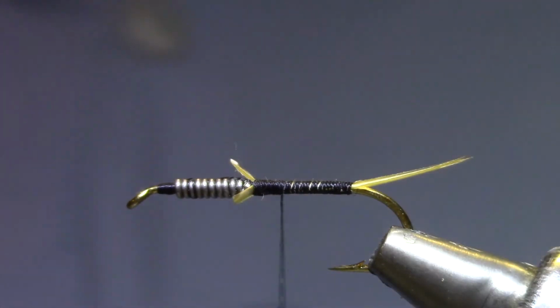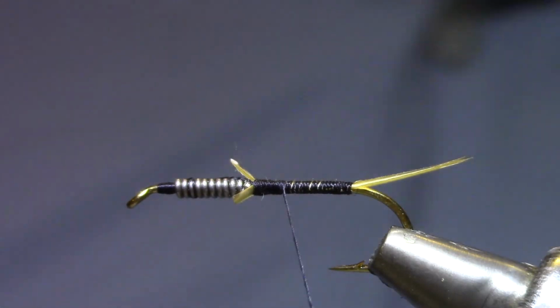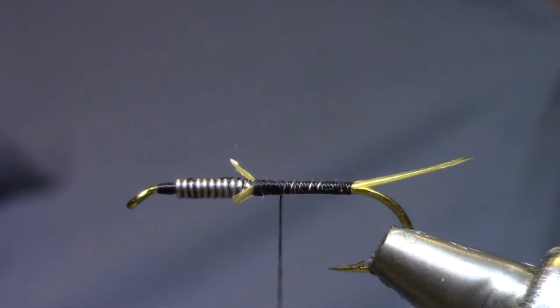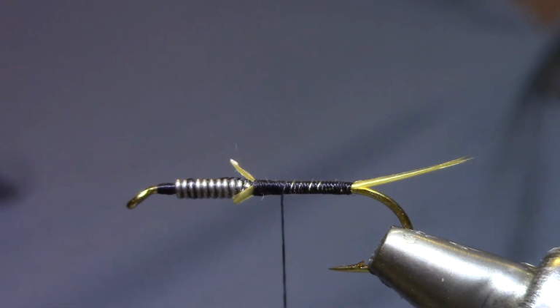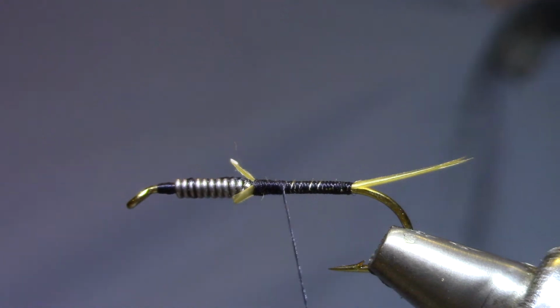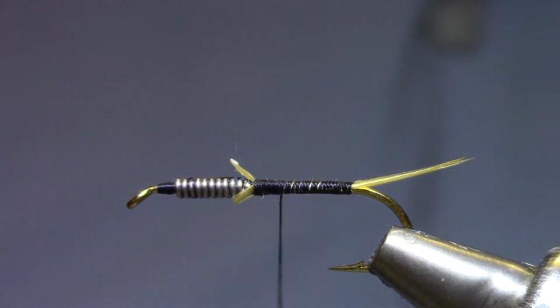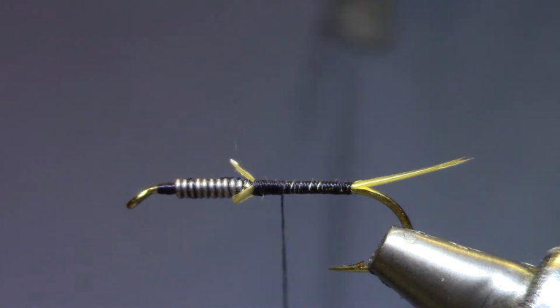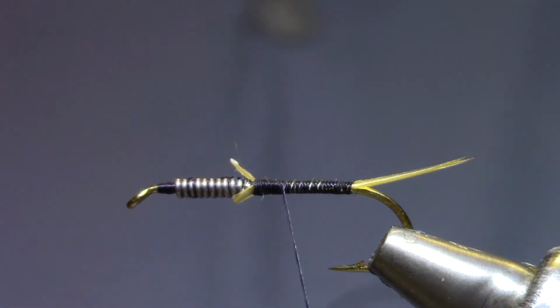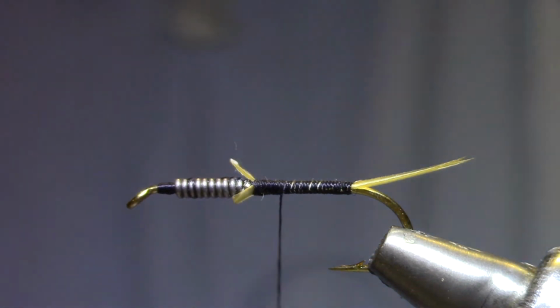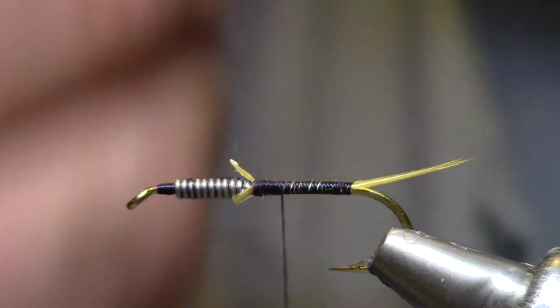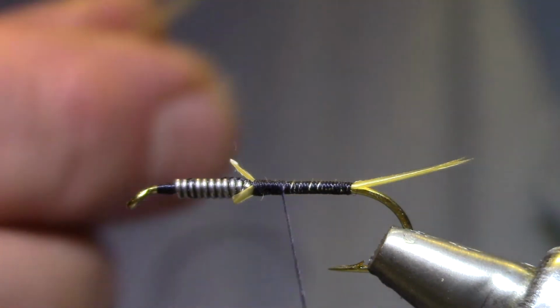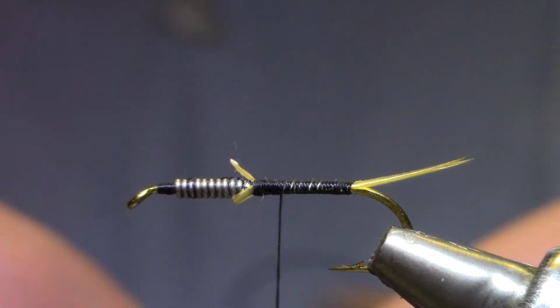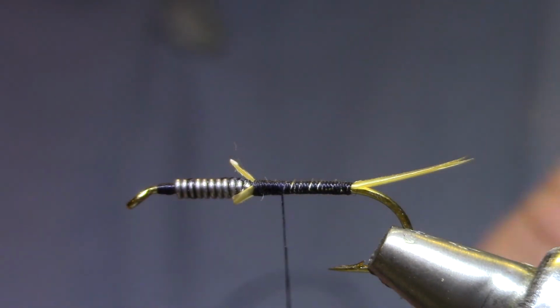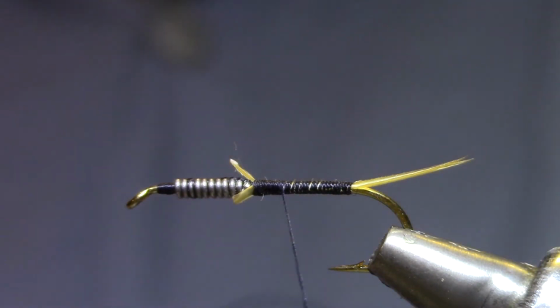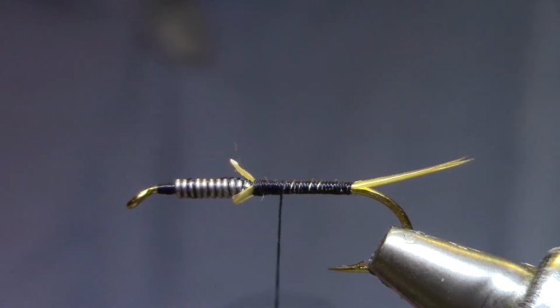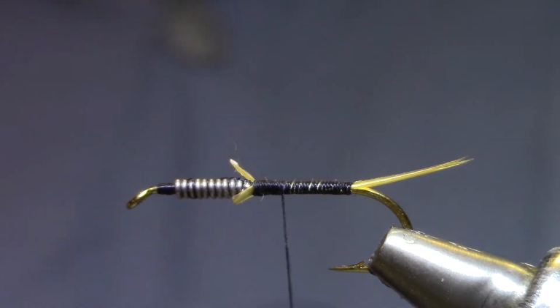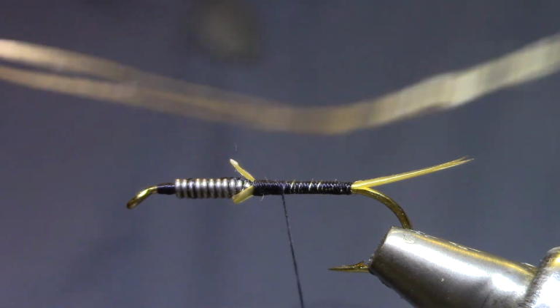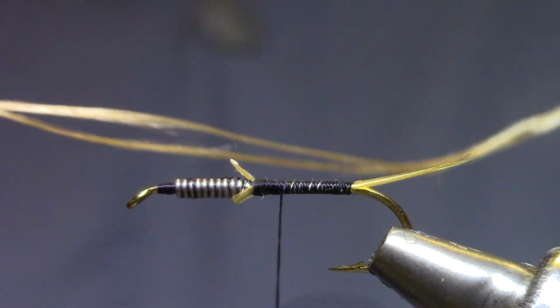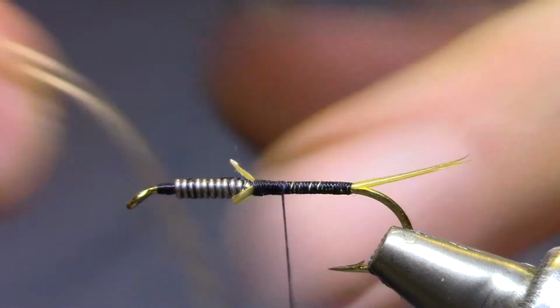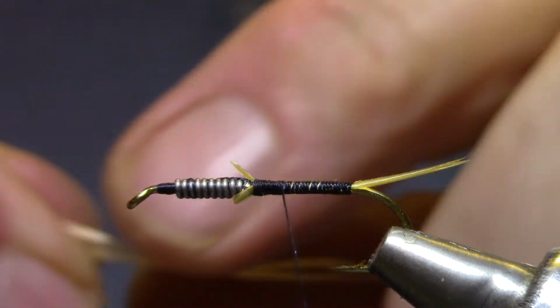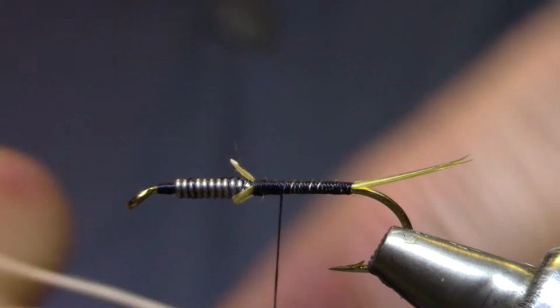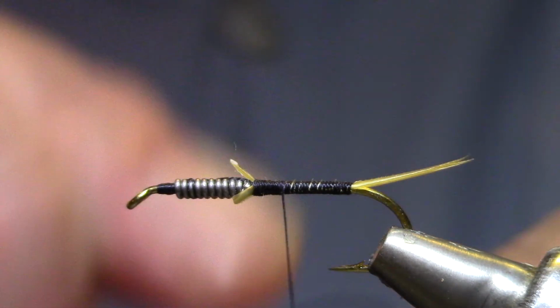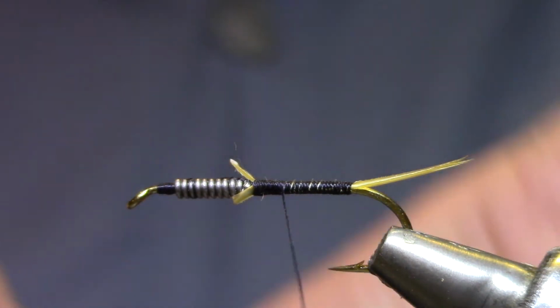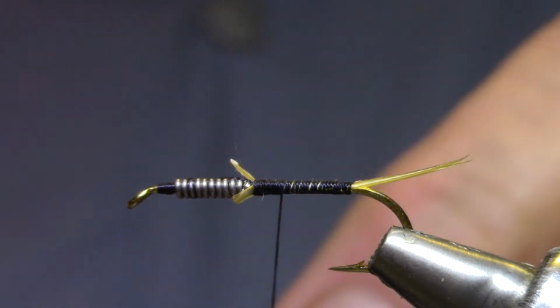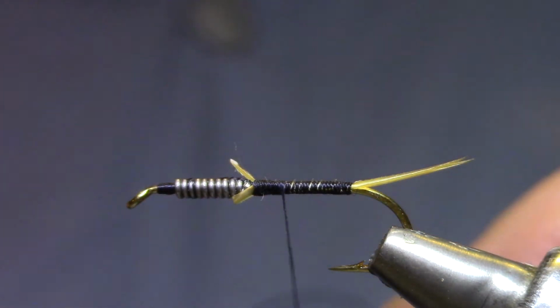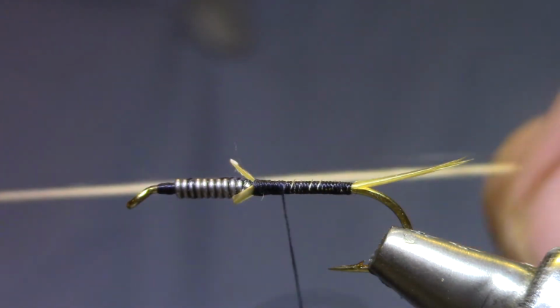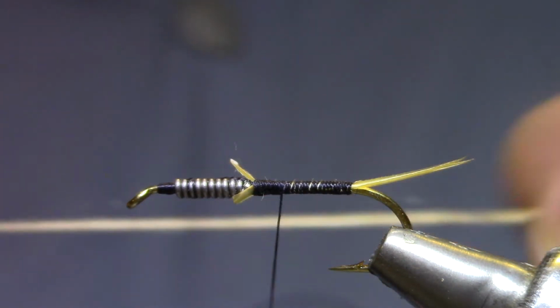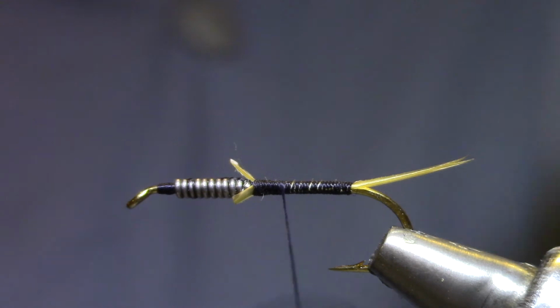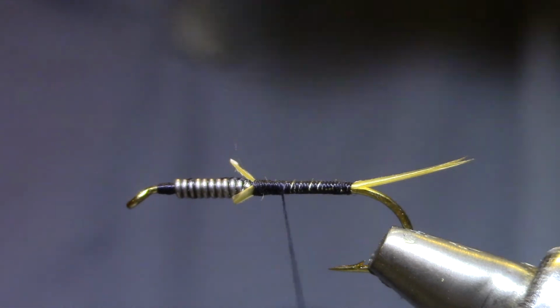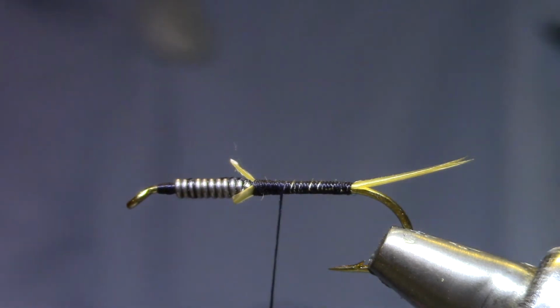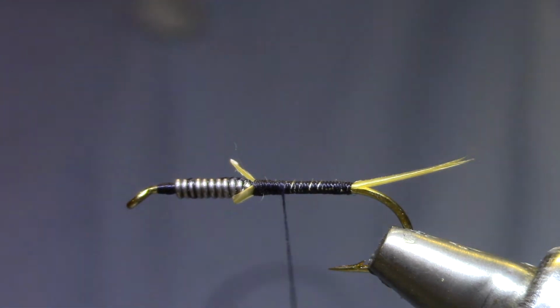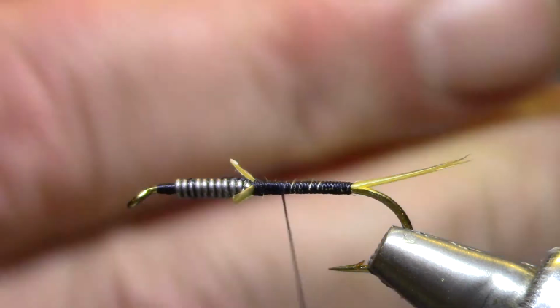For a rib, the pattern calls for a tan floss. I've got two strands of it here. If it gets unruly, just rub it across your tongue to get it damp.